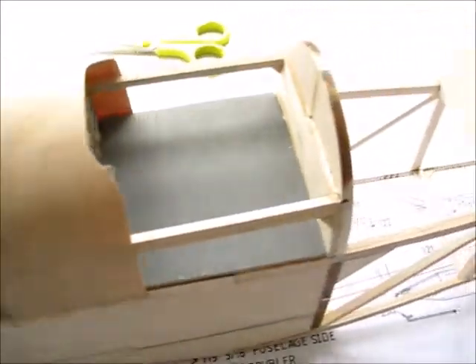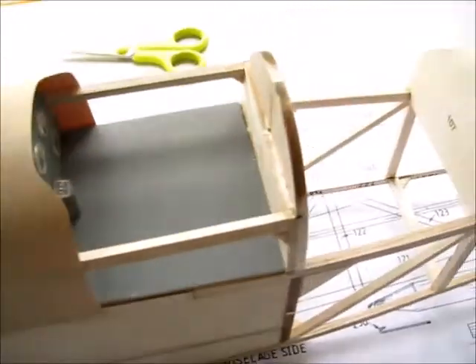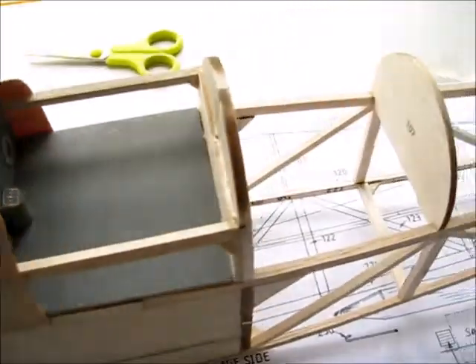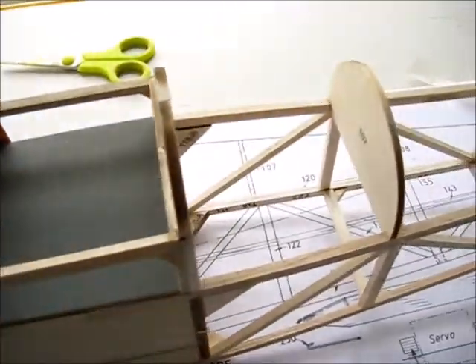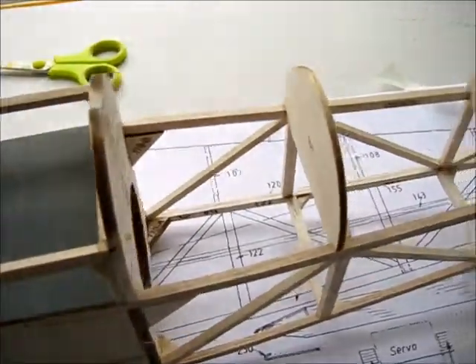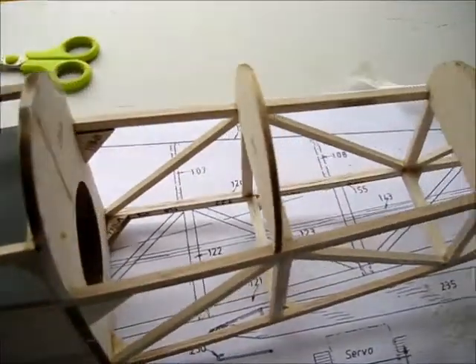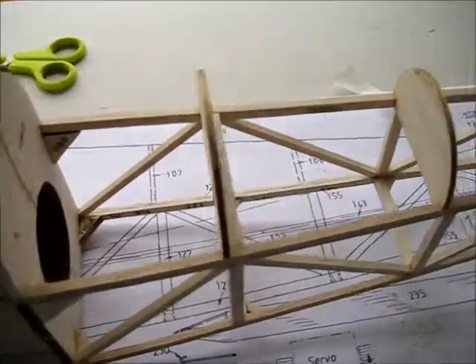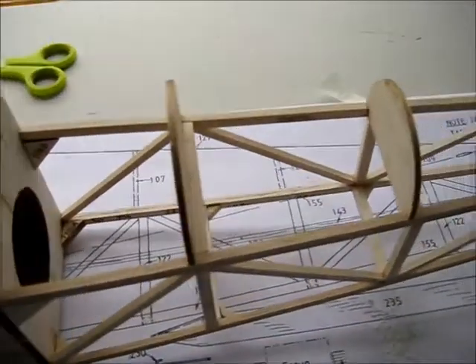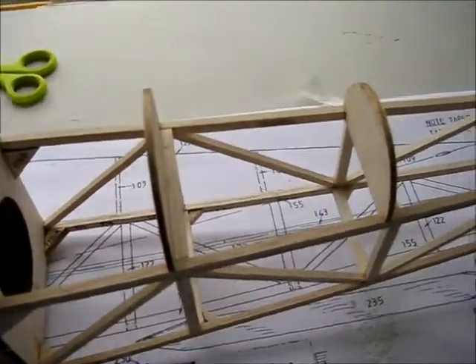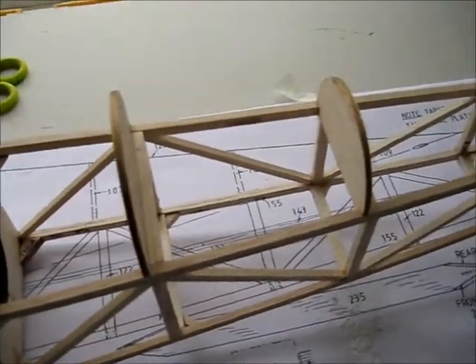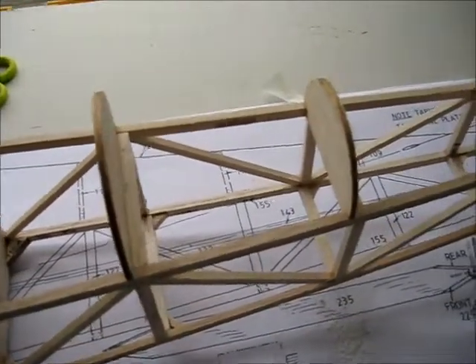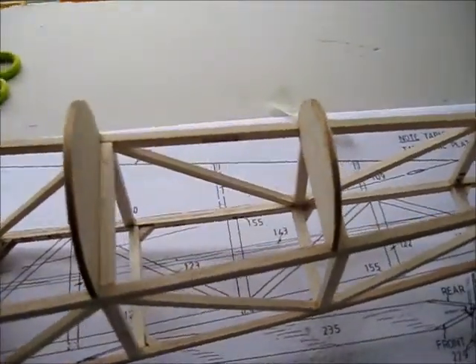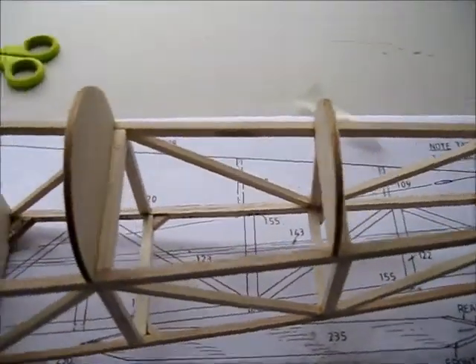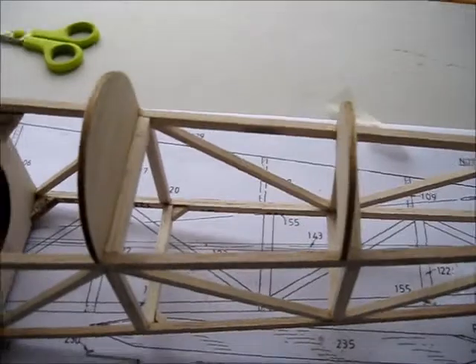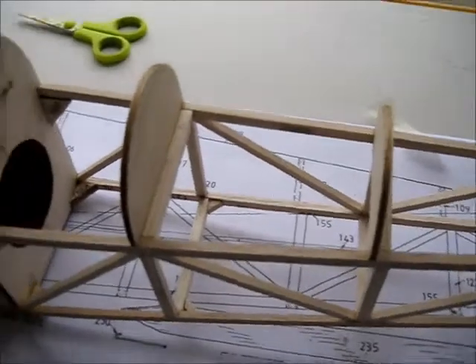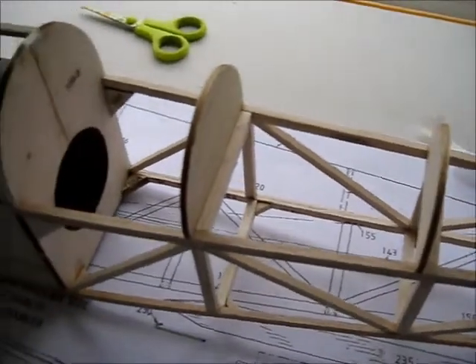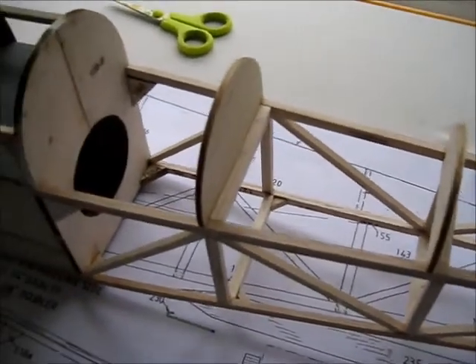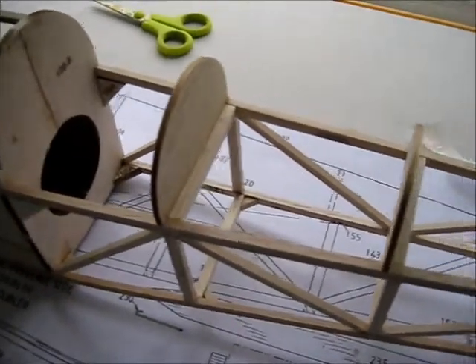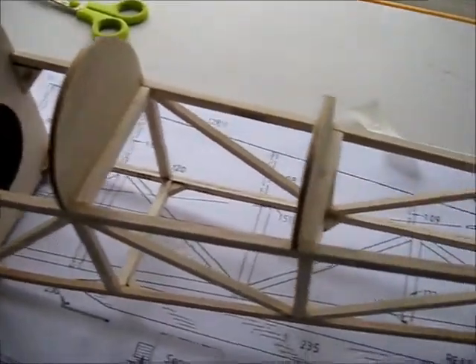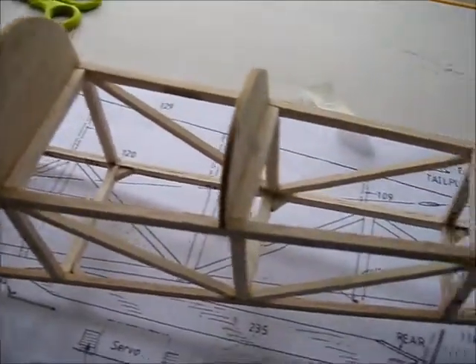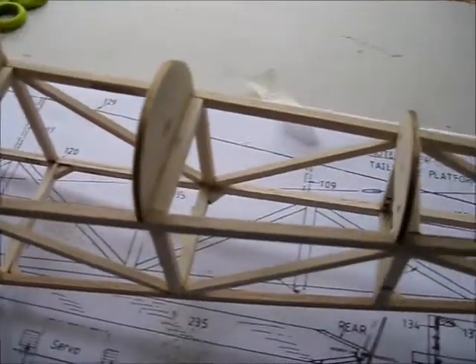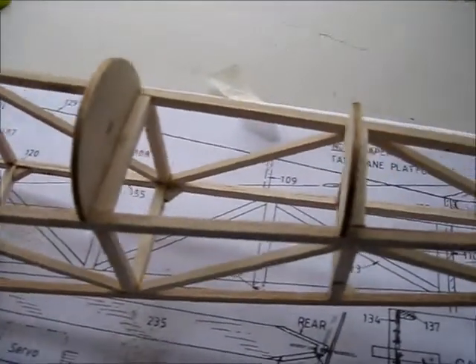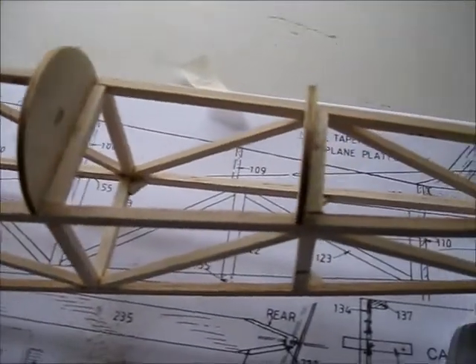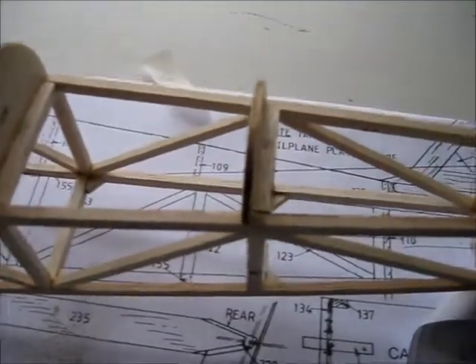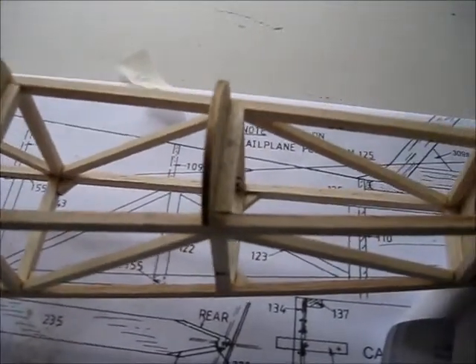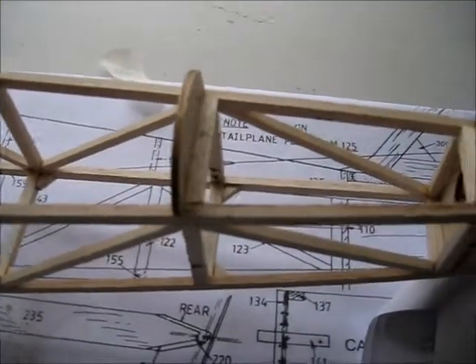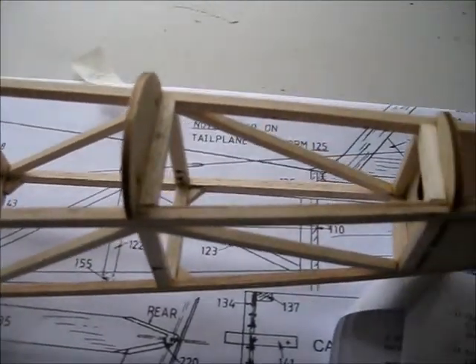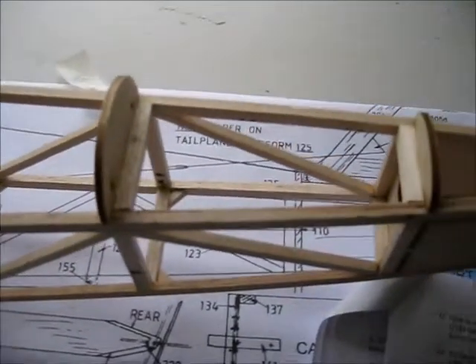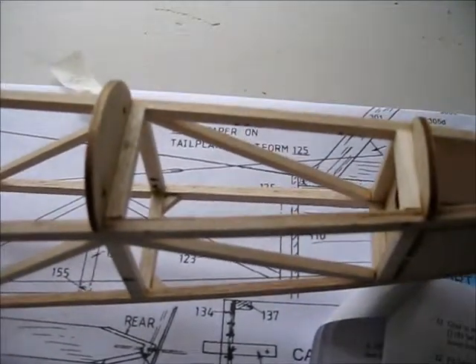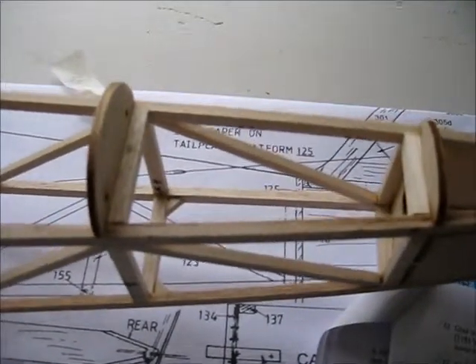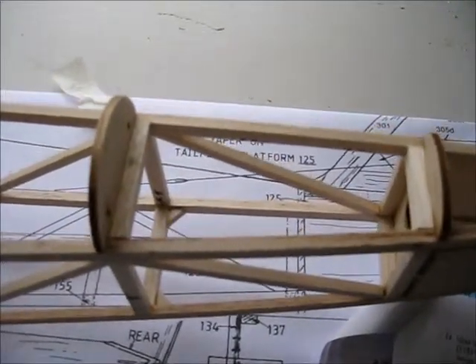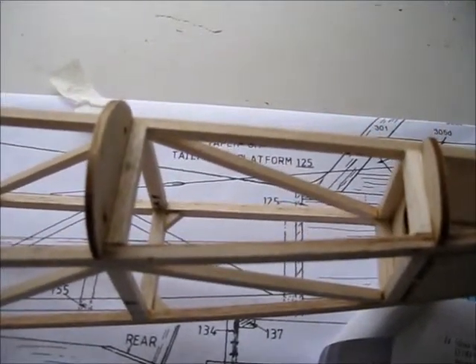Just have the challenge of the rear decking now, which is quite easy up at the front, but it's quite tight curvature at the back.